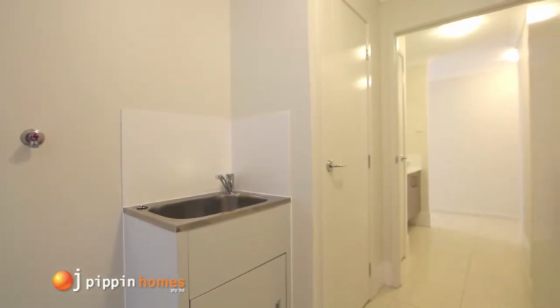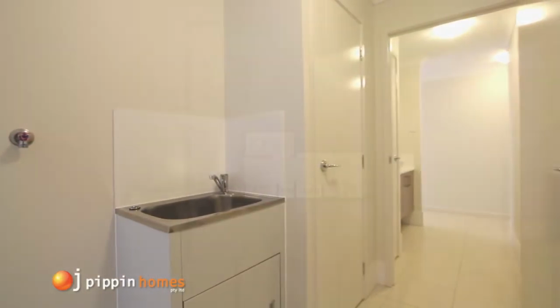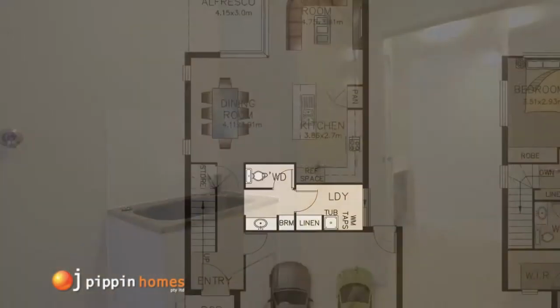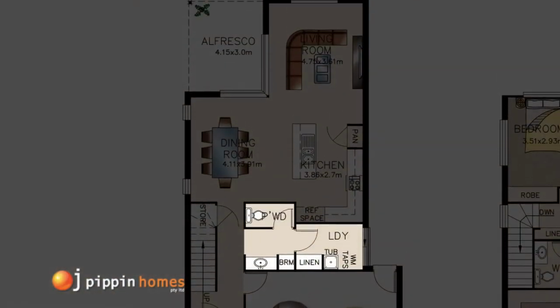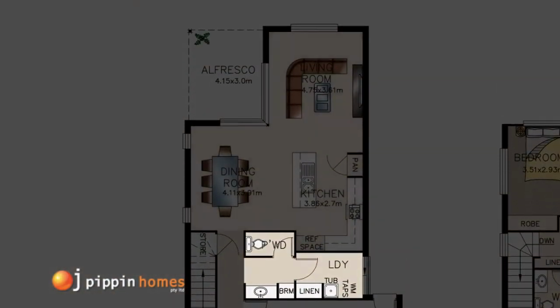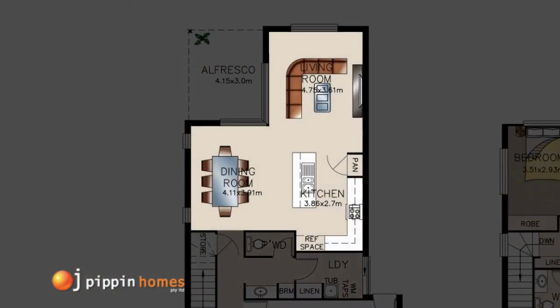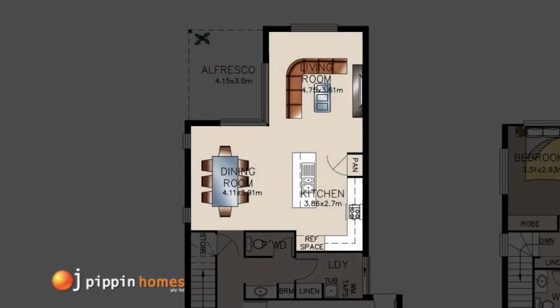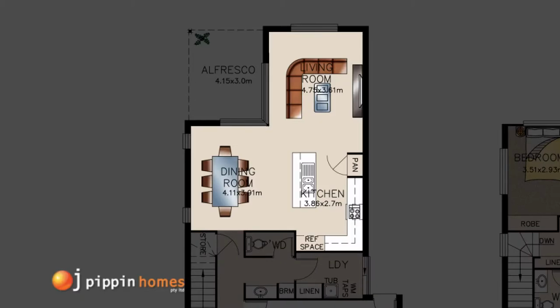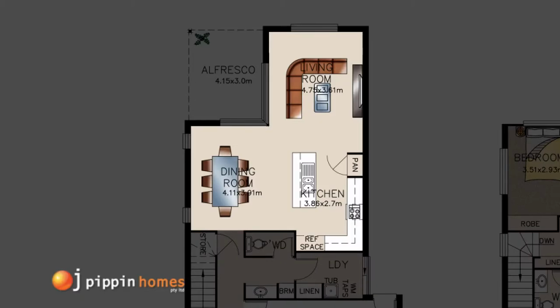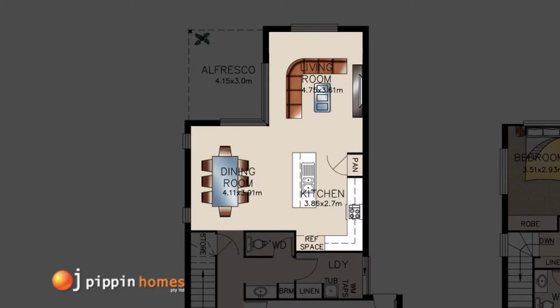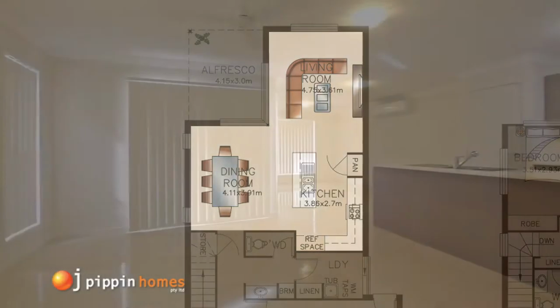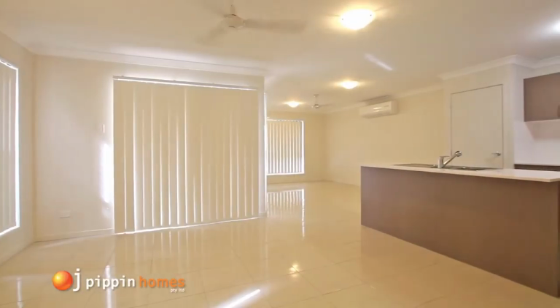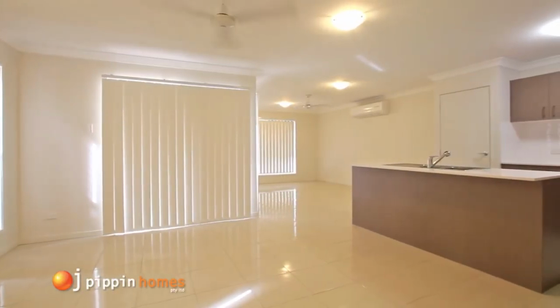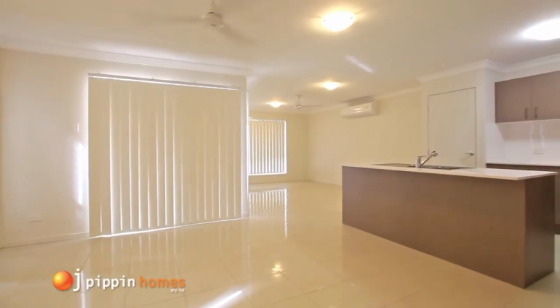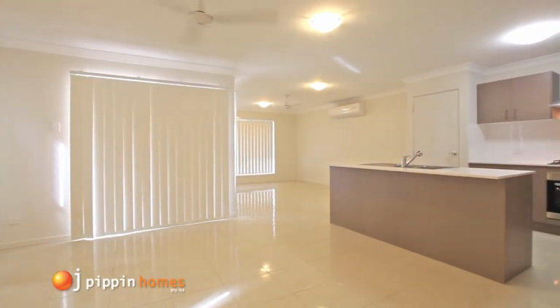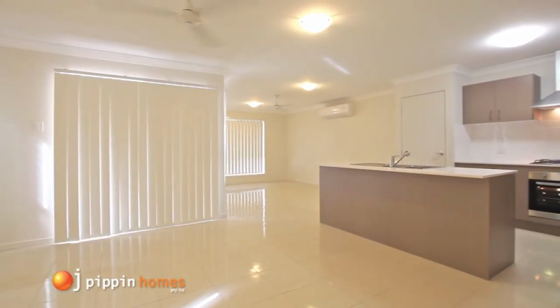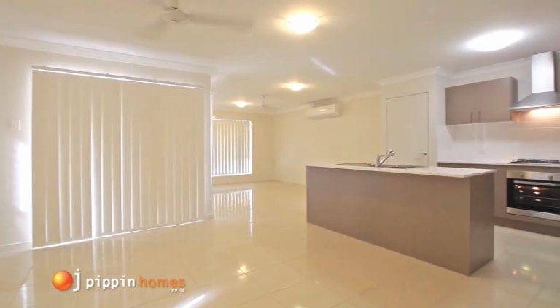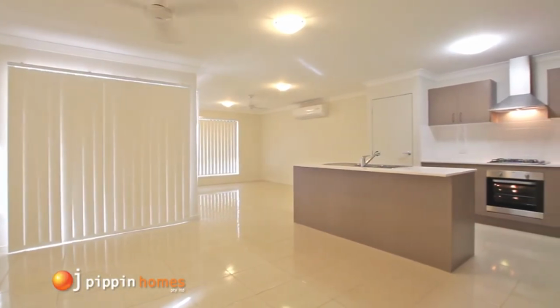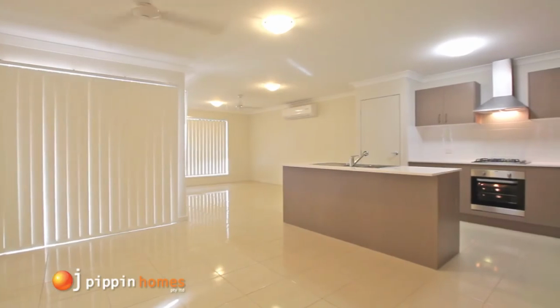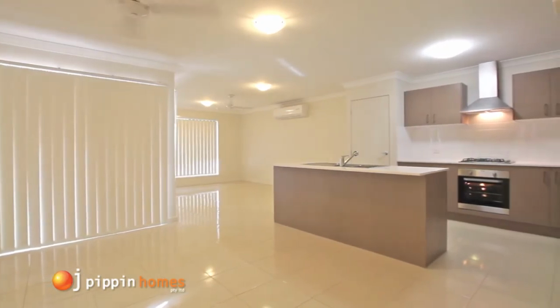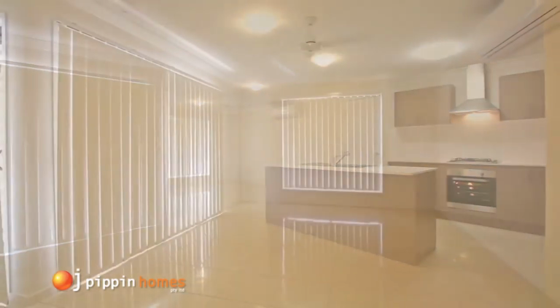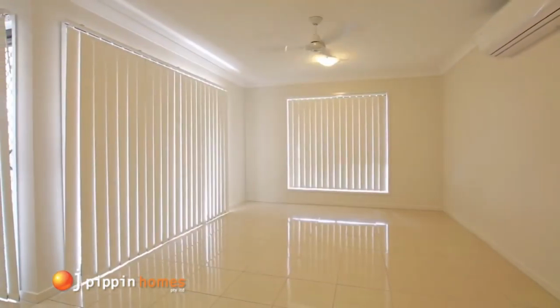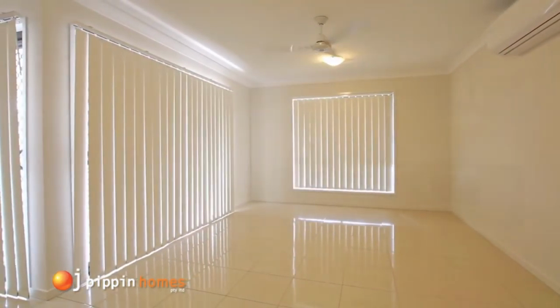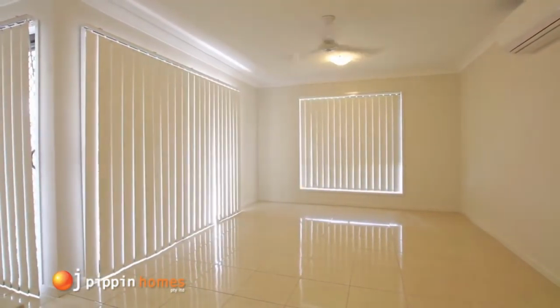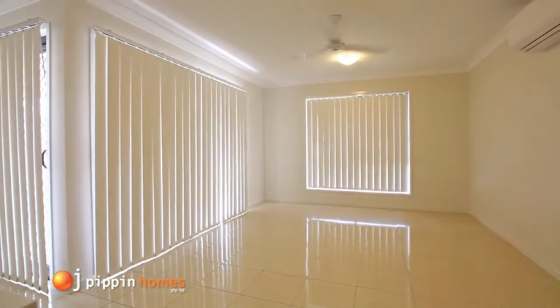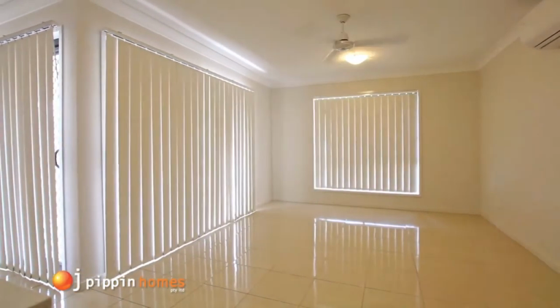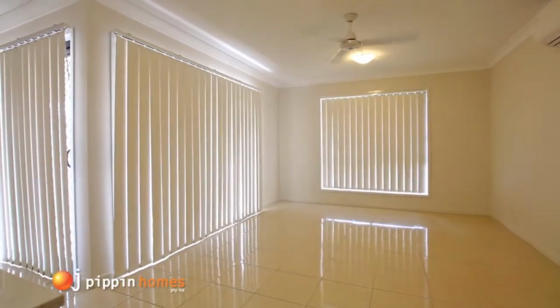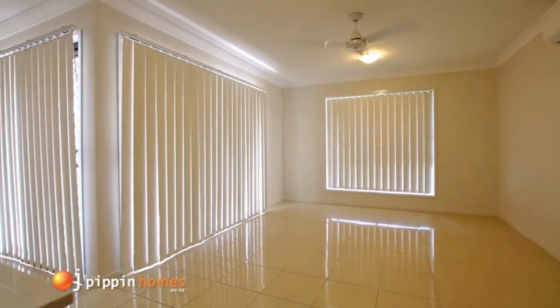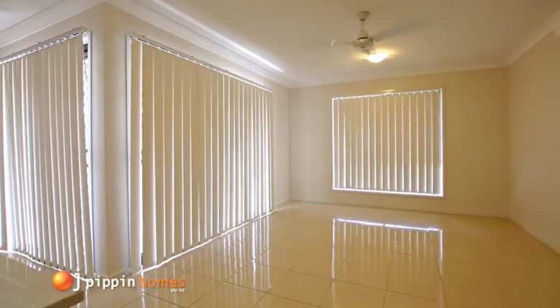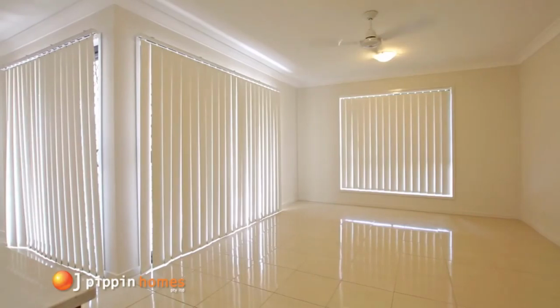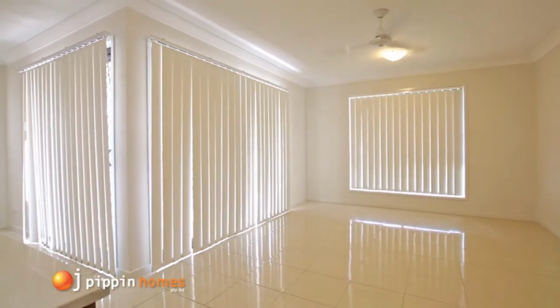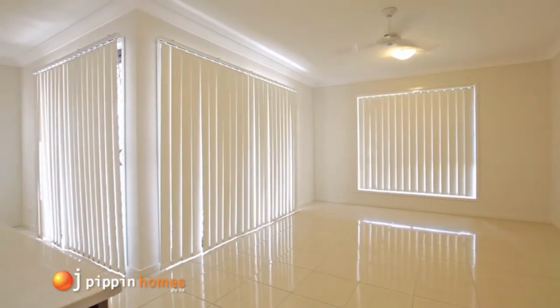Further down the hall we come to the large open plan living area with air conditioning and ceiling fans, and all external opening windows and doors have barrier security screens, which are standard in all OJ Pippin Homes.